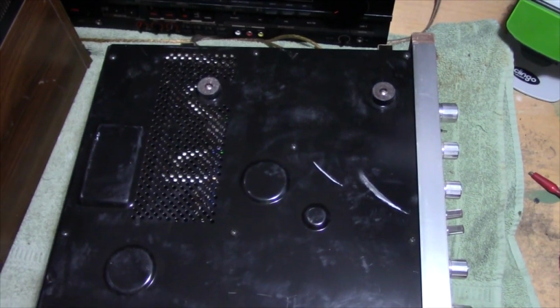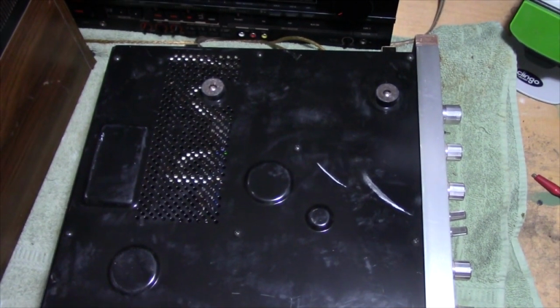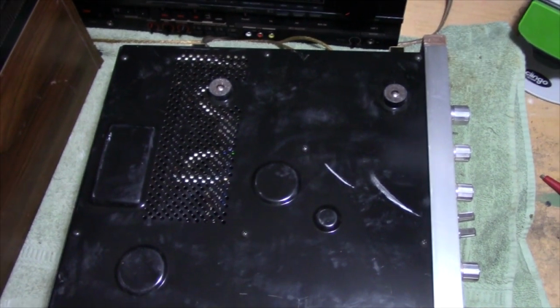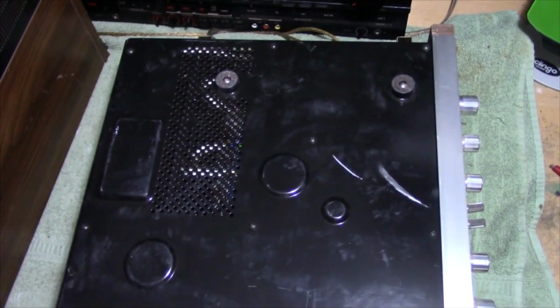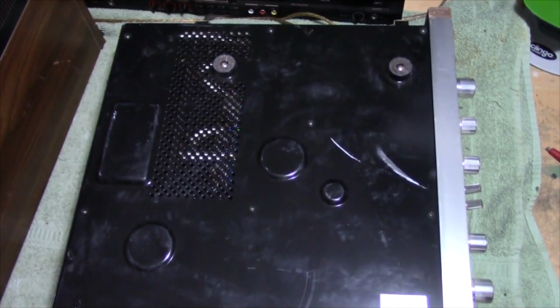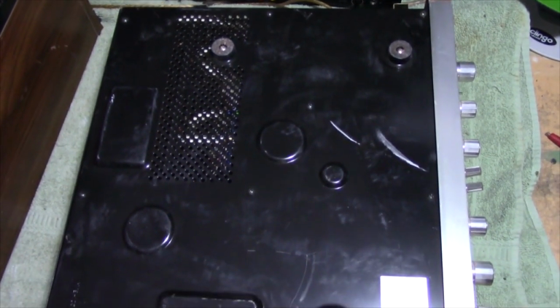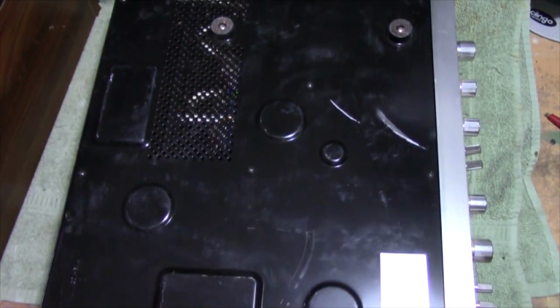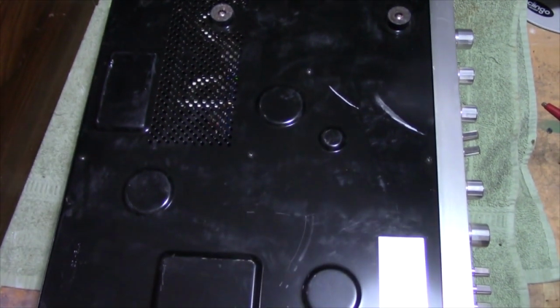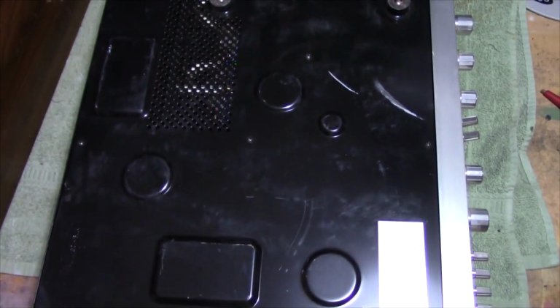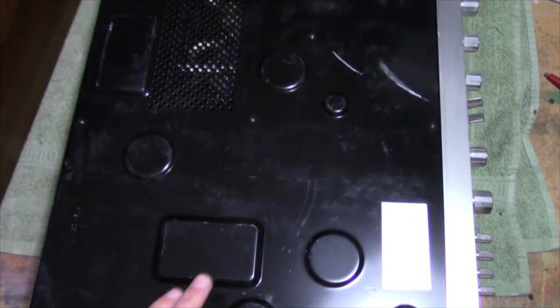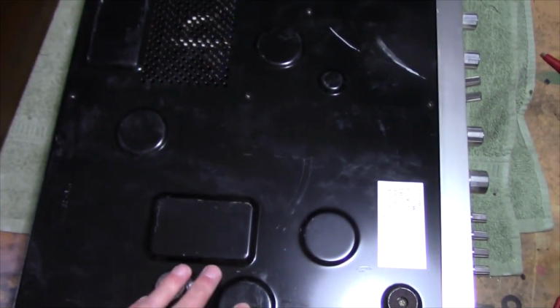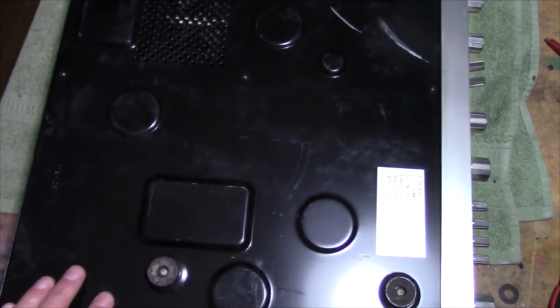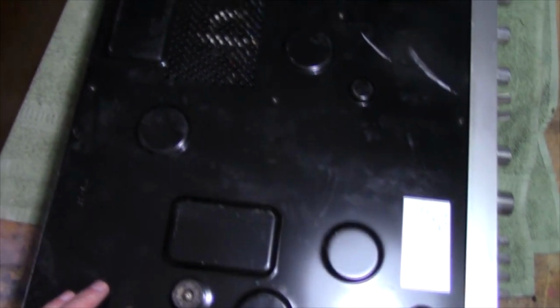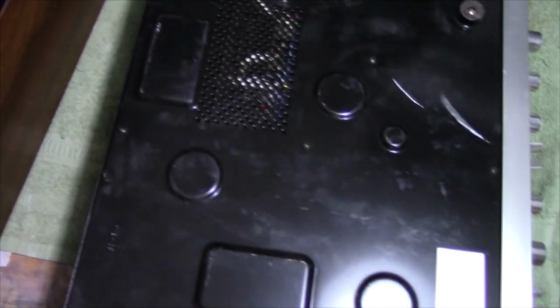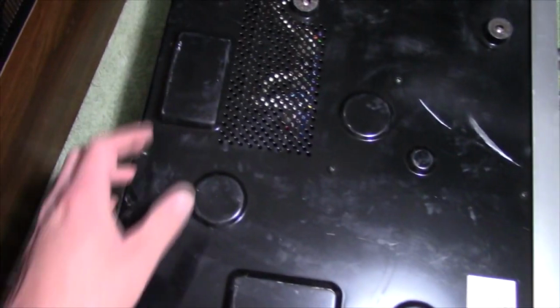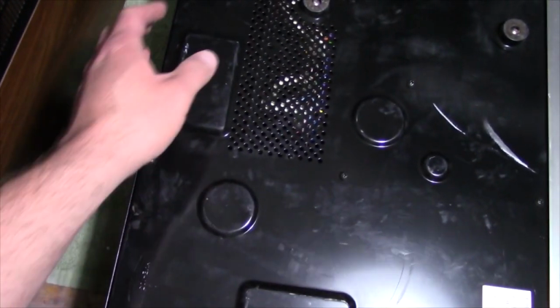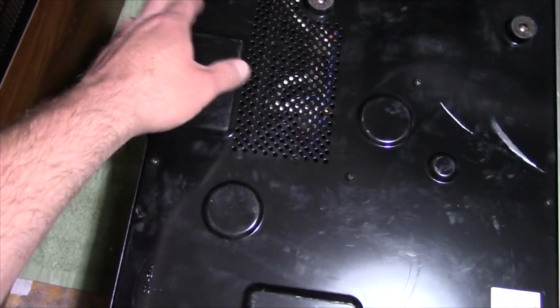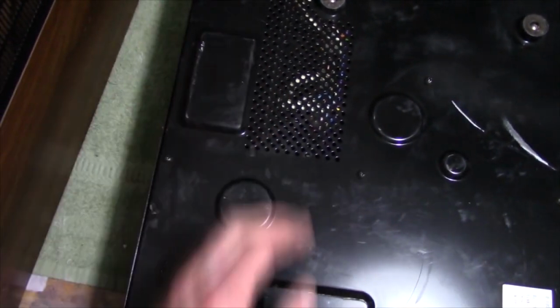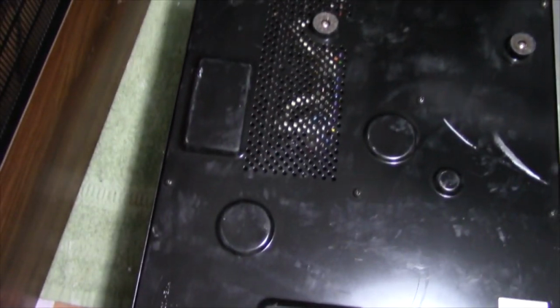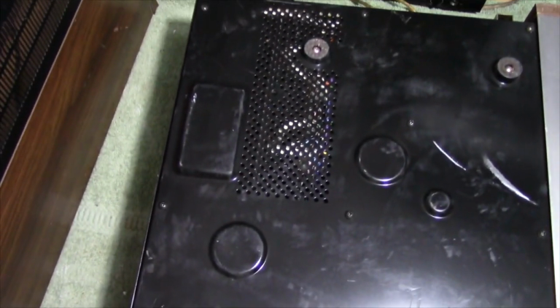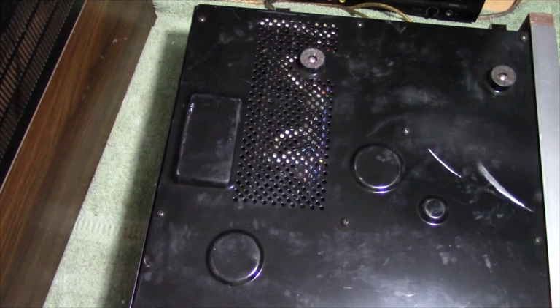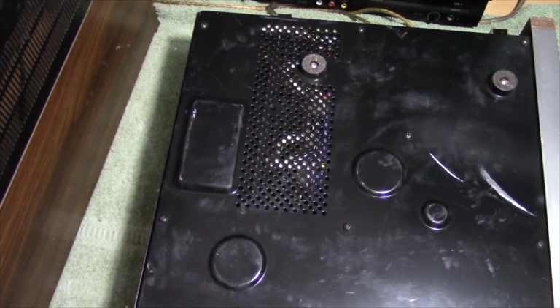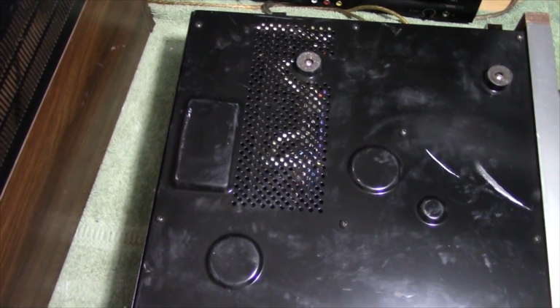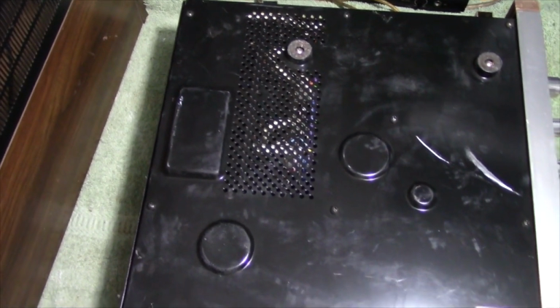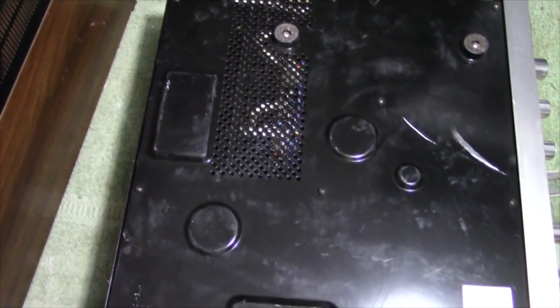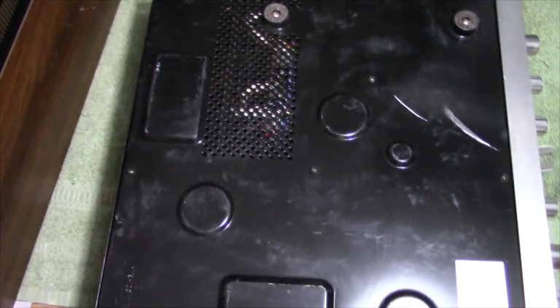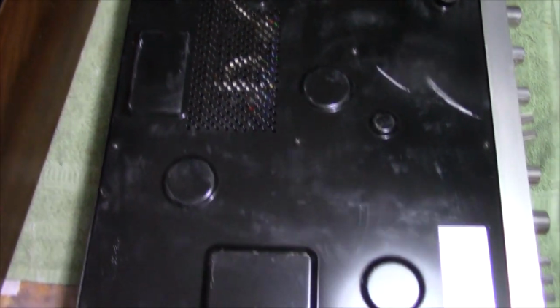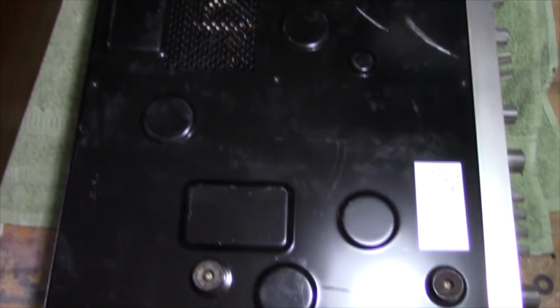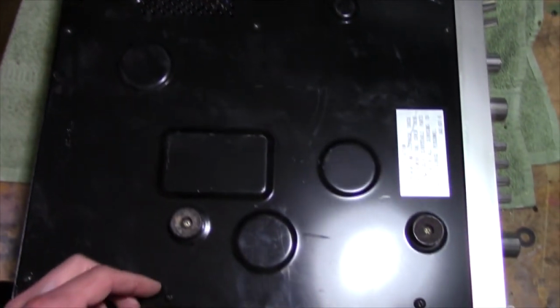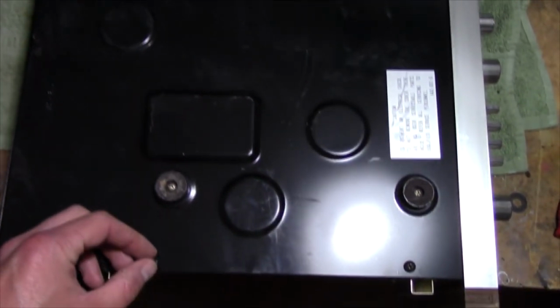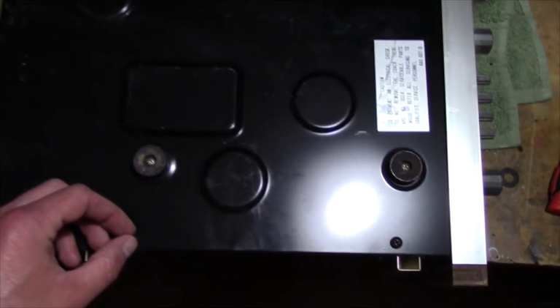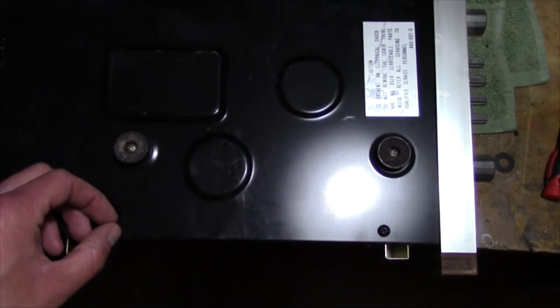Welcome back everybody to part two. In this video I'm going to be taking this bottom cover off and replace that power cord, and then we're going to hook this thing up to the Variac and see if we've got any kind of life out of this receiver.